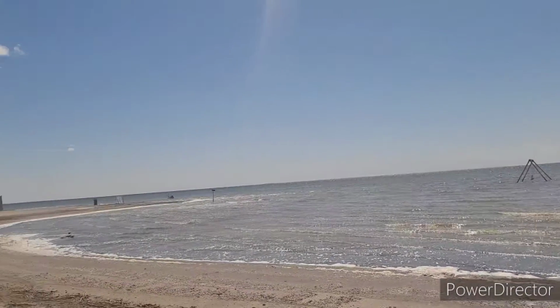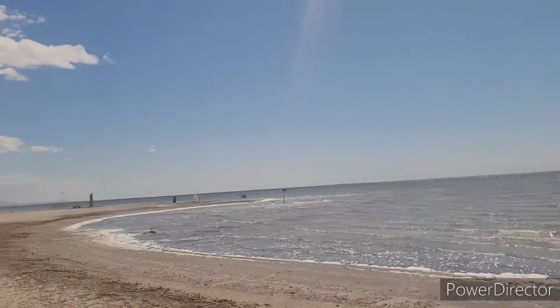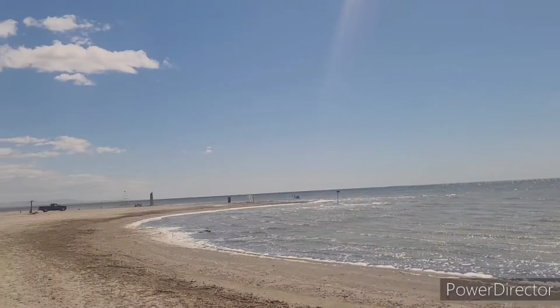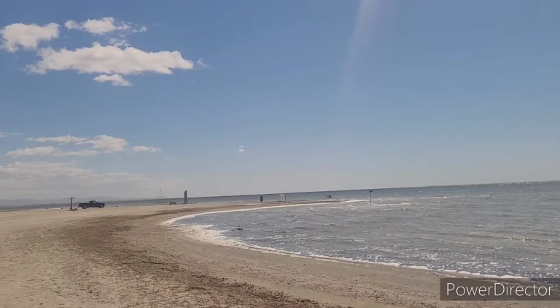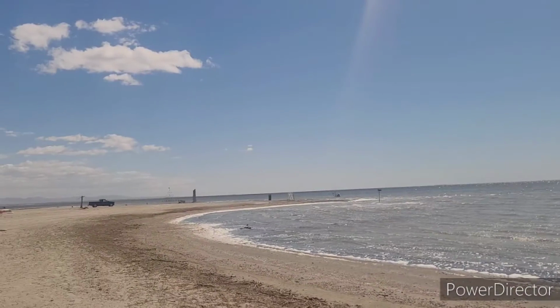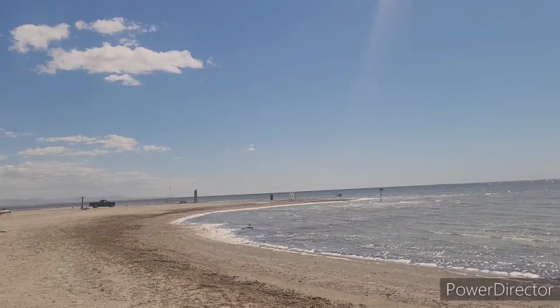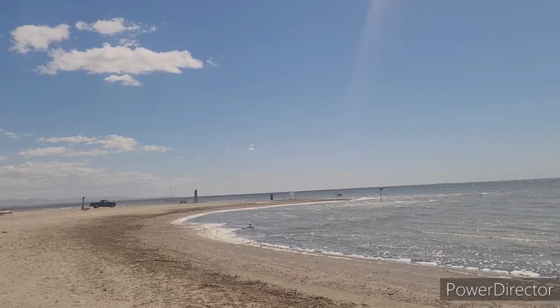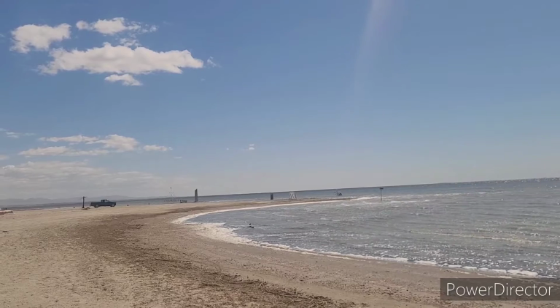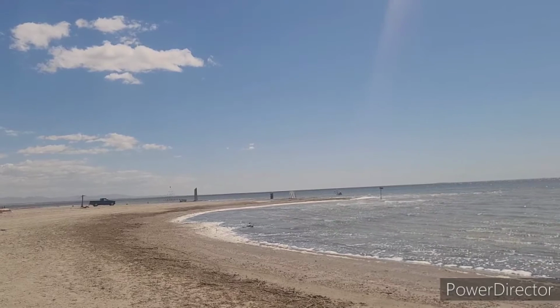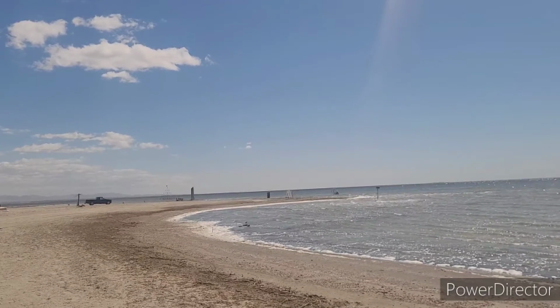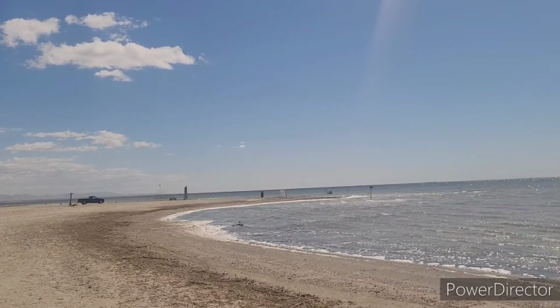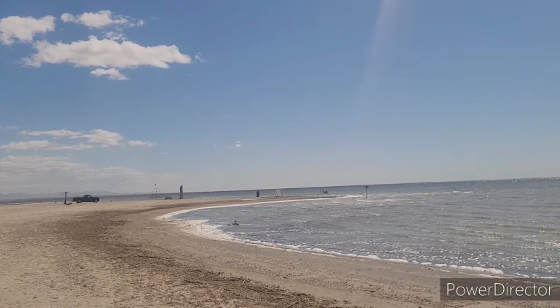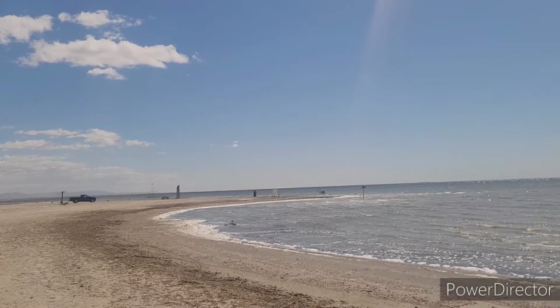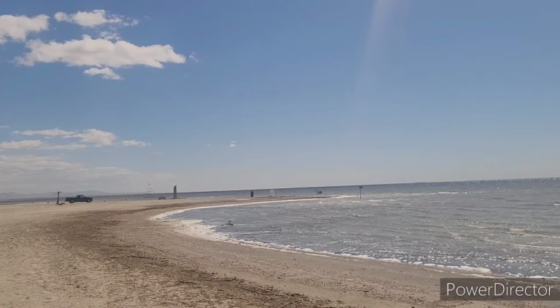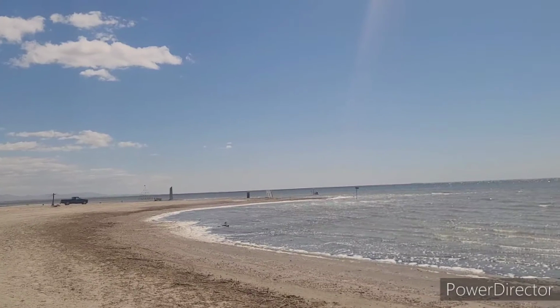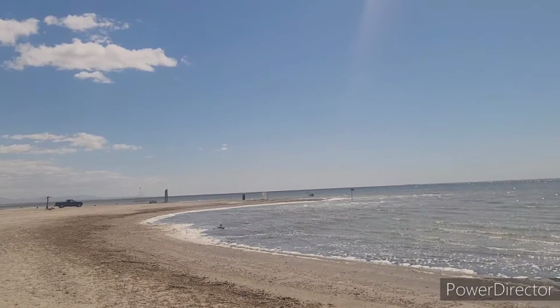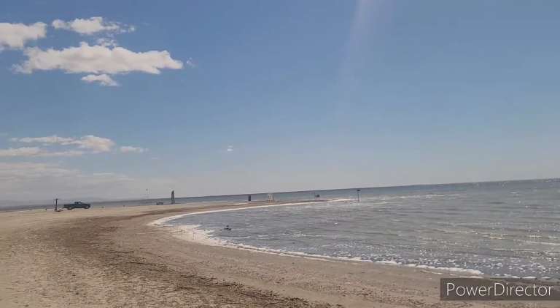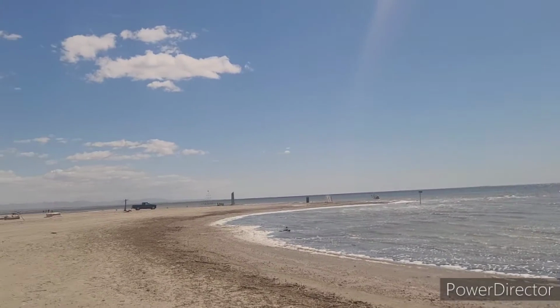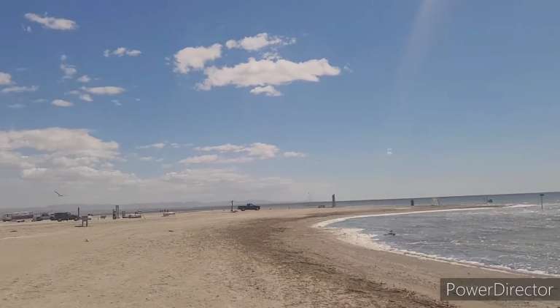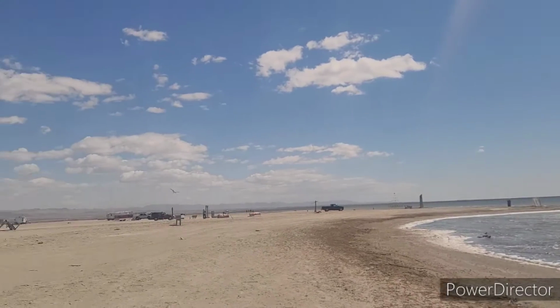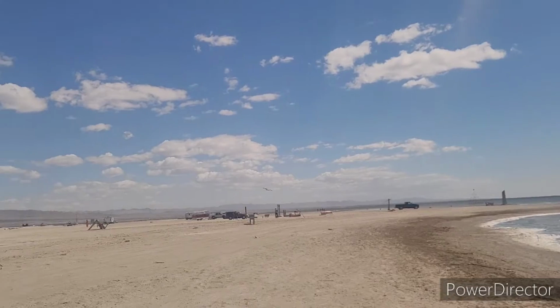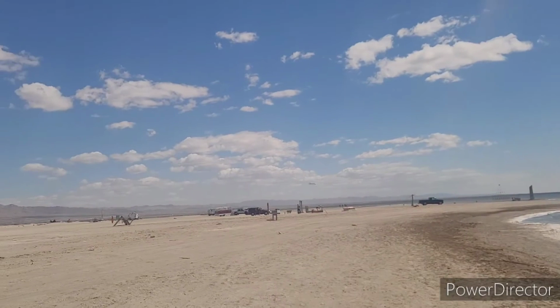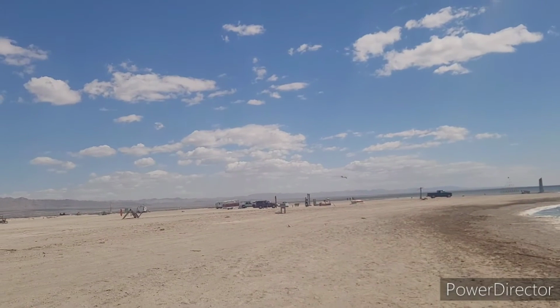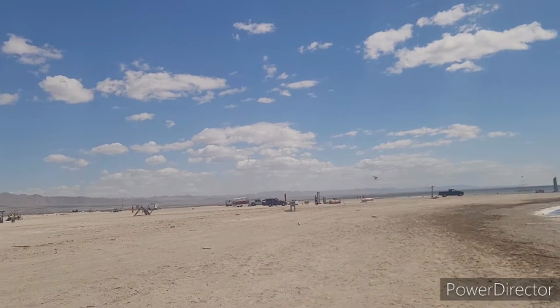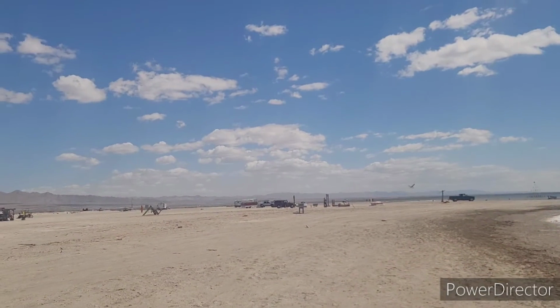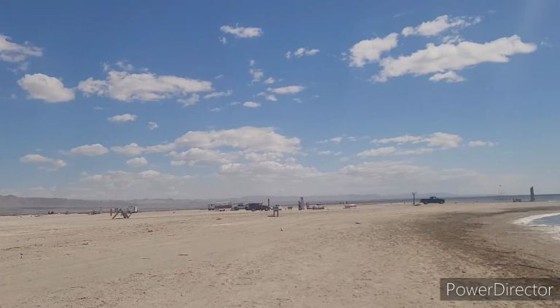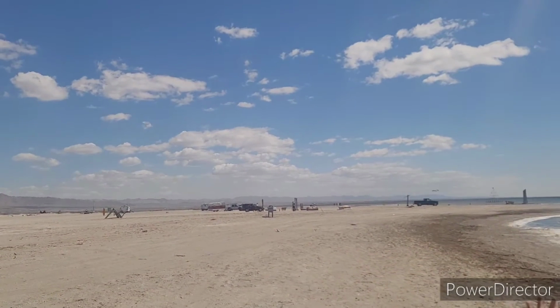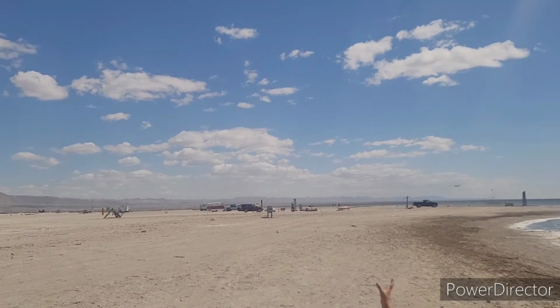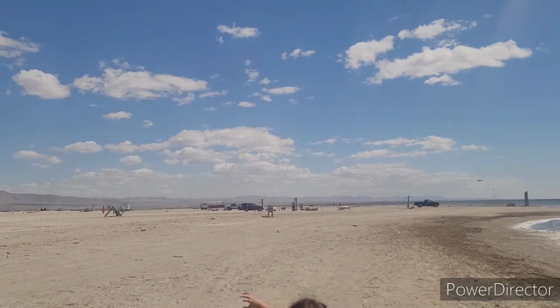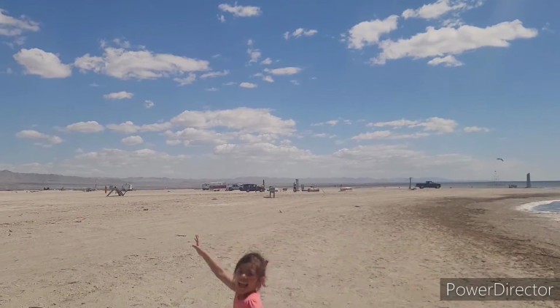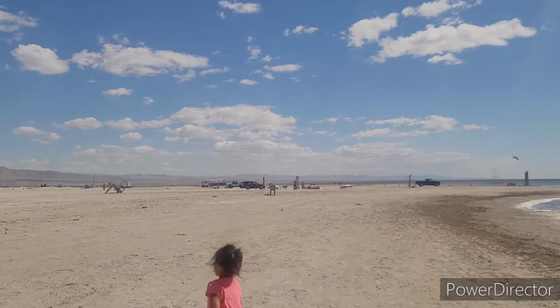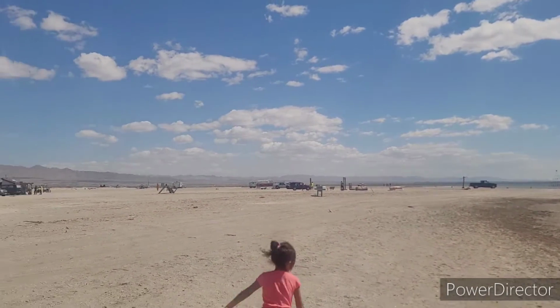This is kind of no man's land, you know. It's not really patrolled or anything. If you want to dump a body, just do it here.